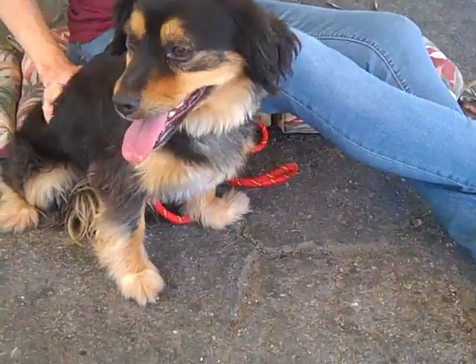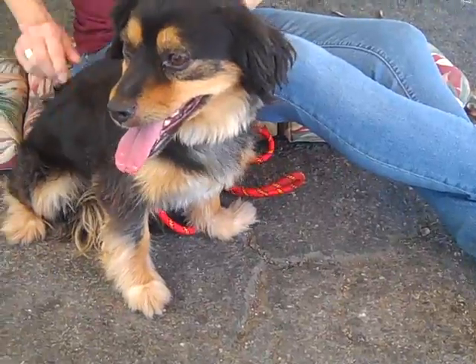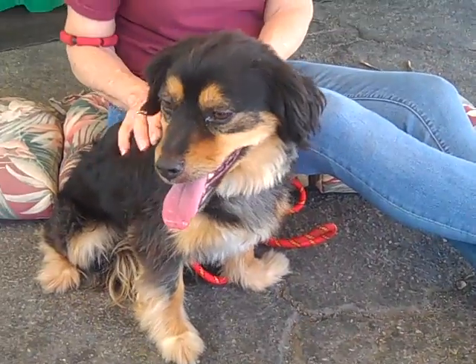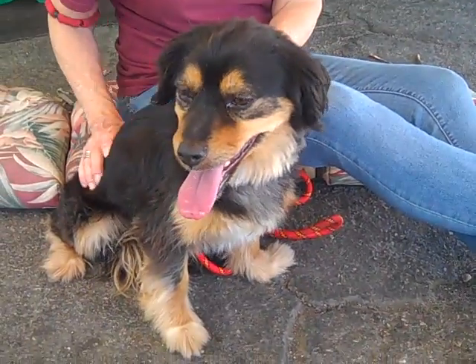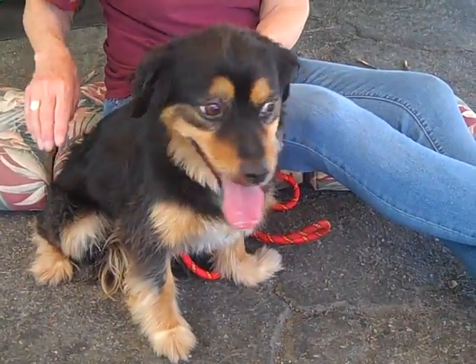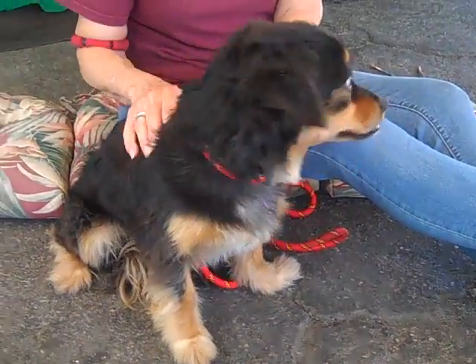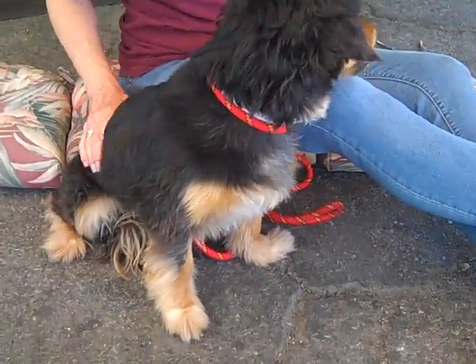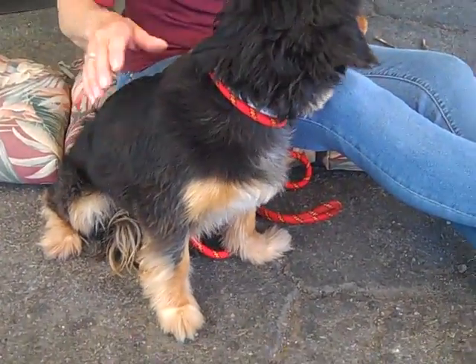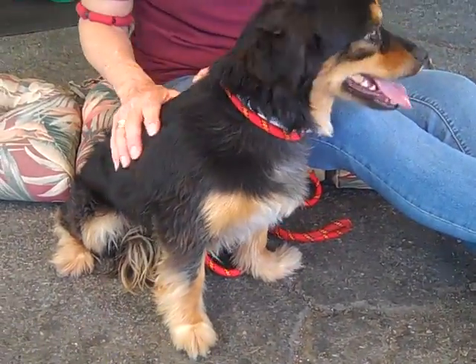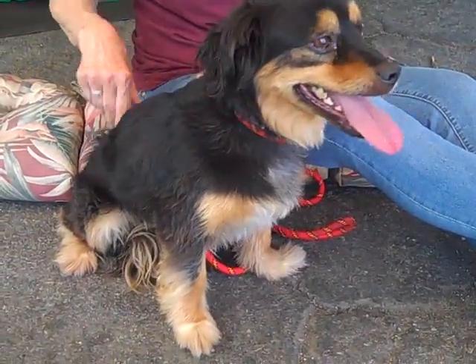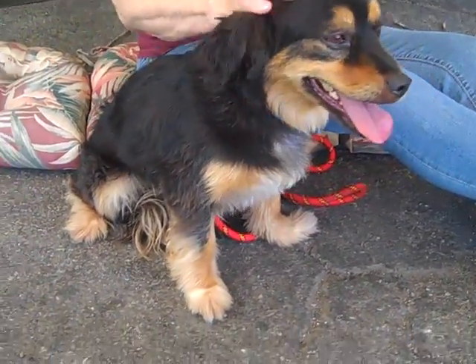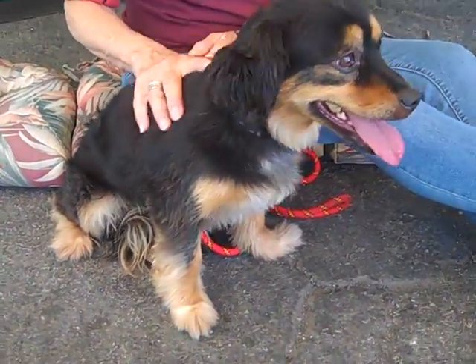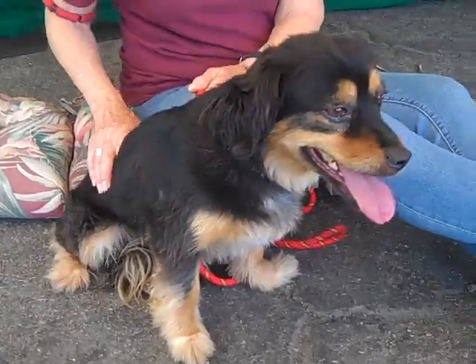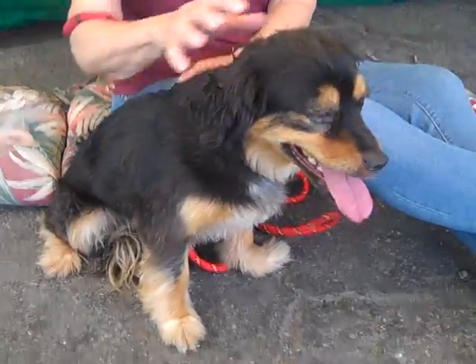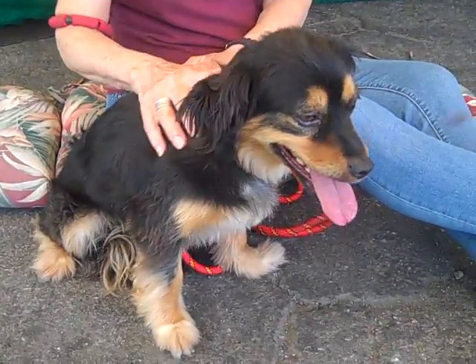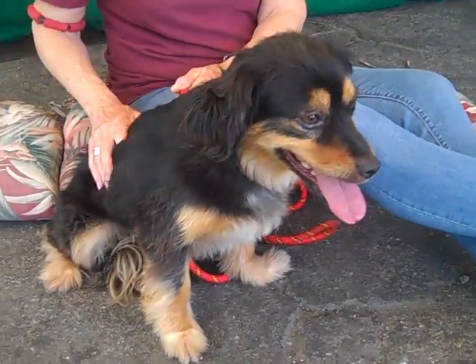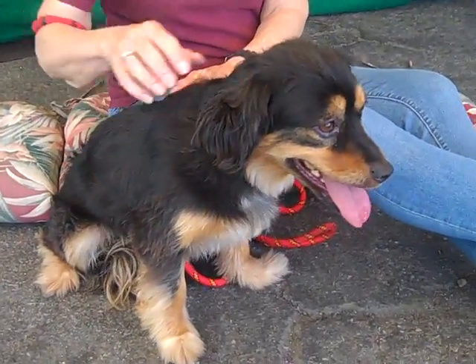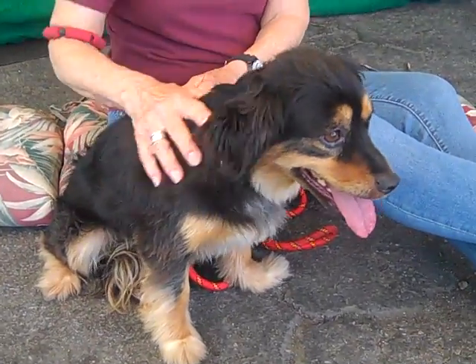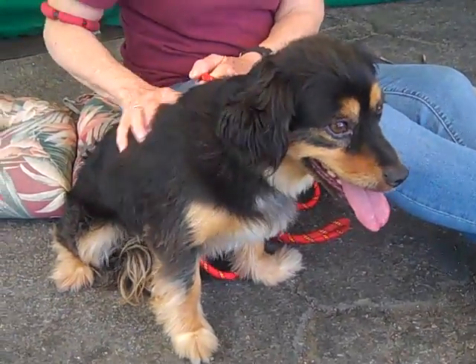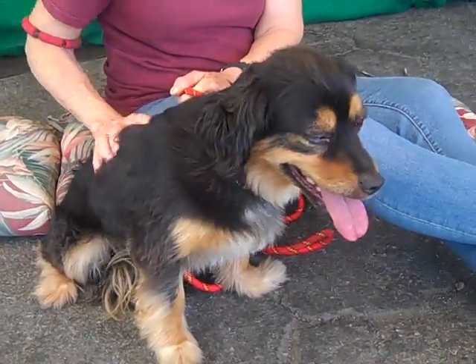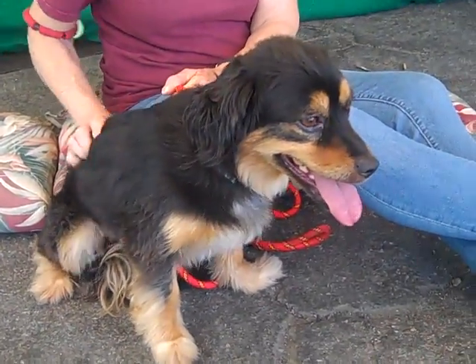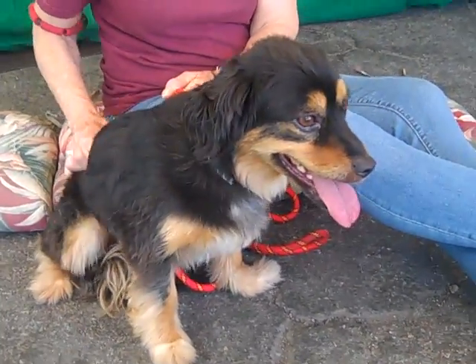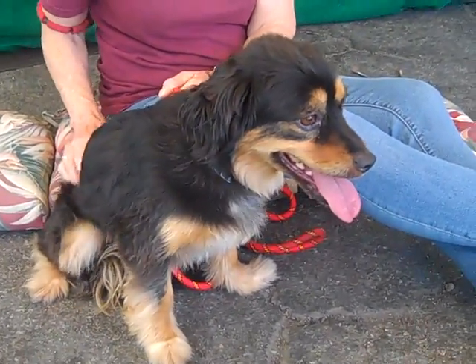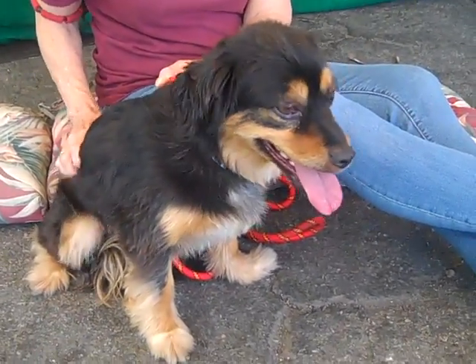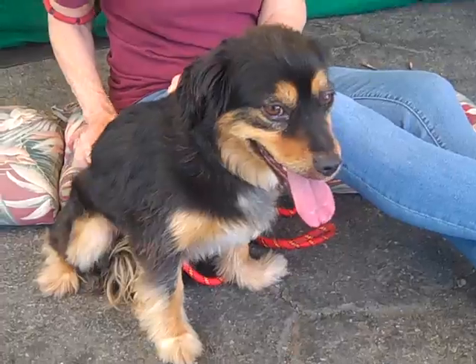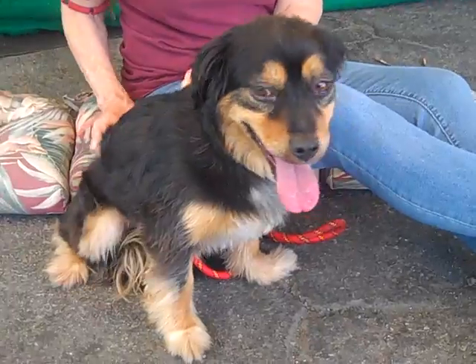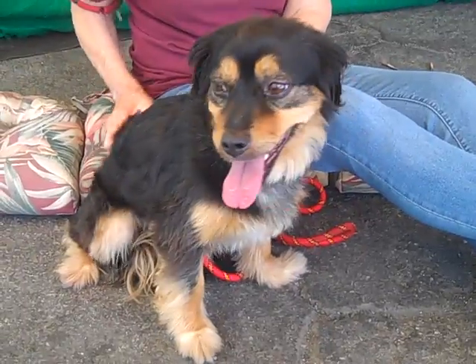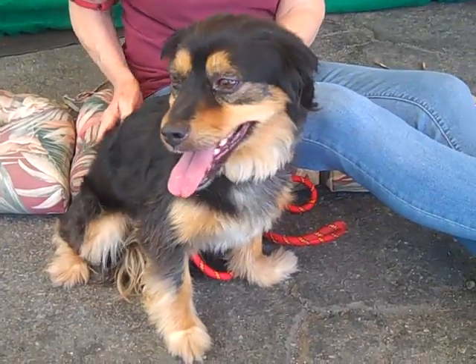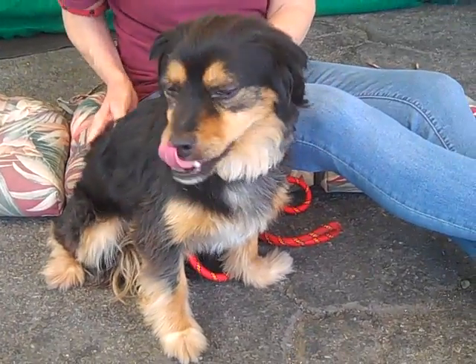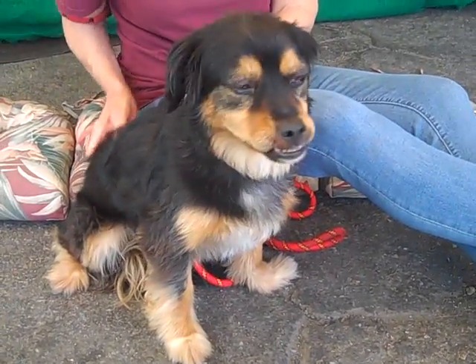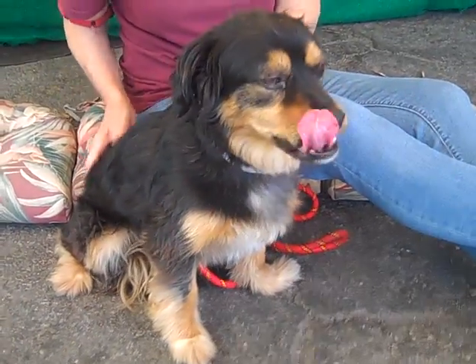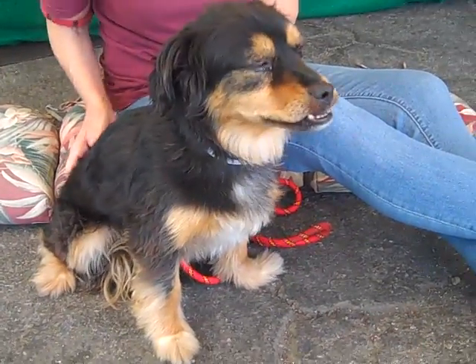He's got this great young energy, even though he's about five years old — getting closer to middle age — but he acts much younger than that. He walks great on leash, walks with confidence, loves people, and loves other dogs. He gets along with both of them.